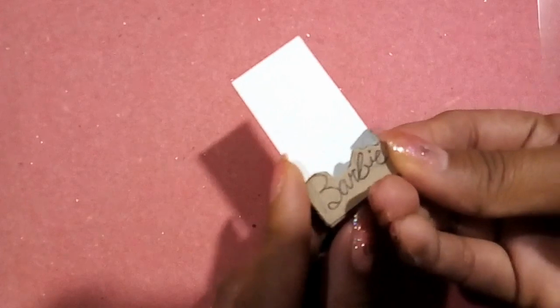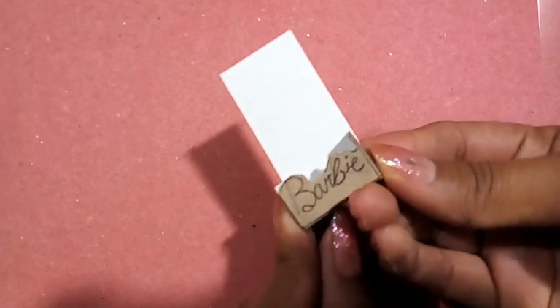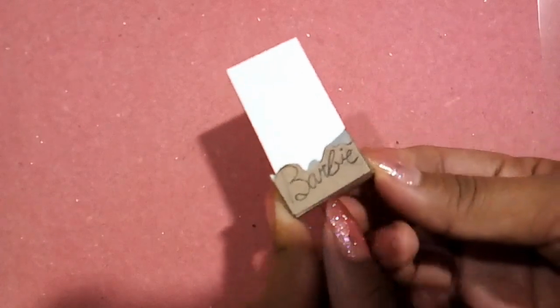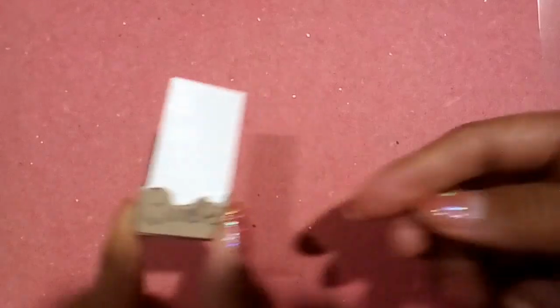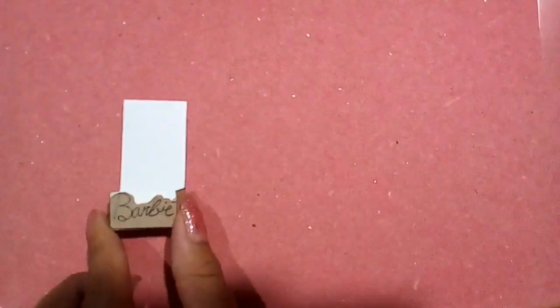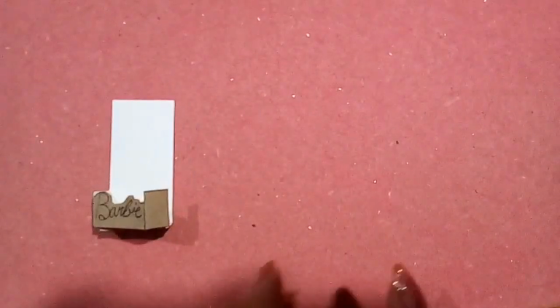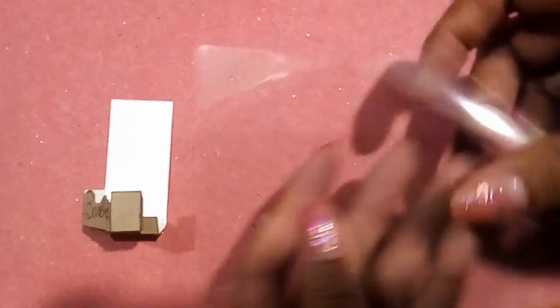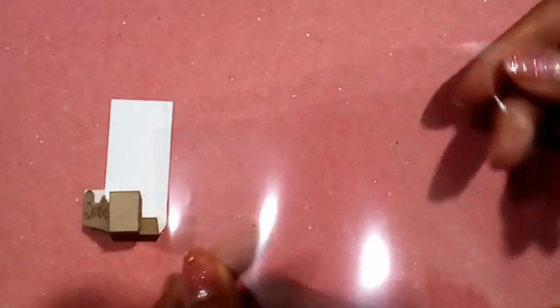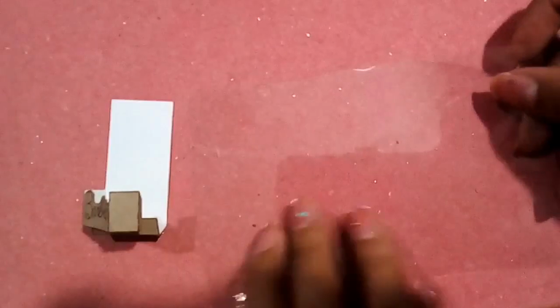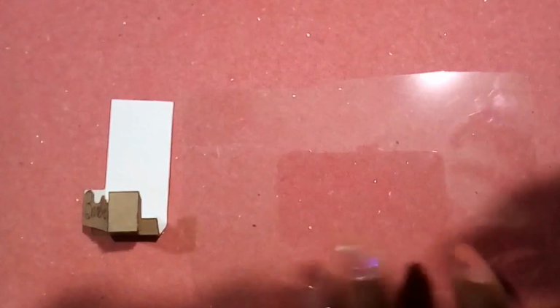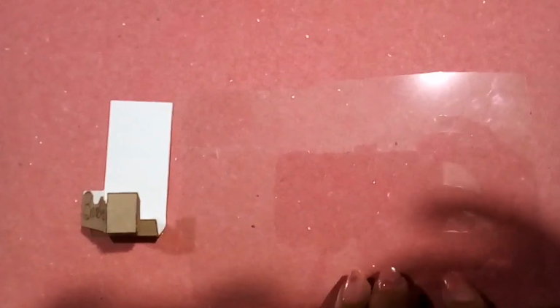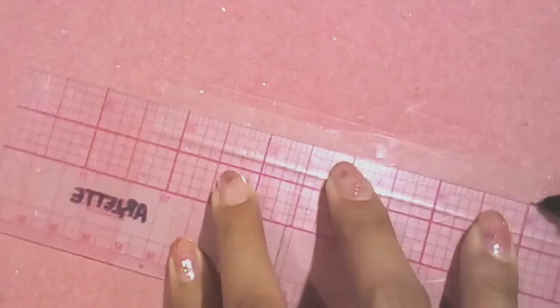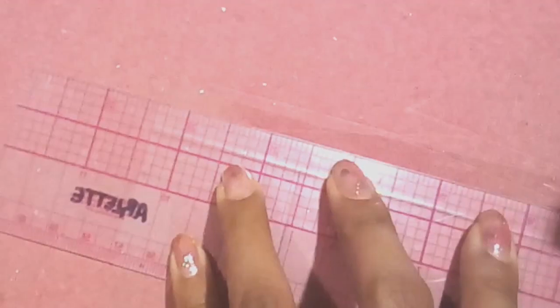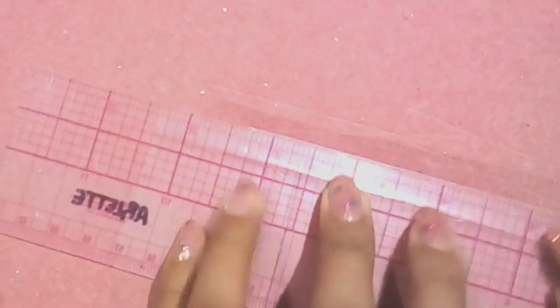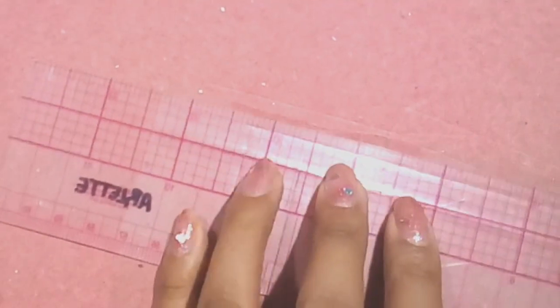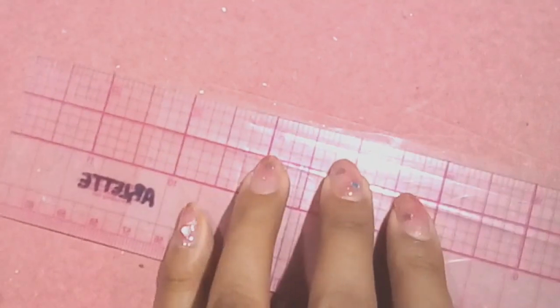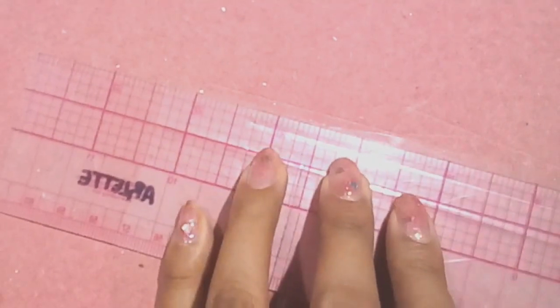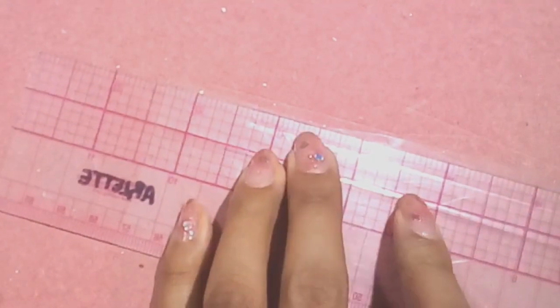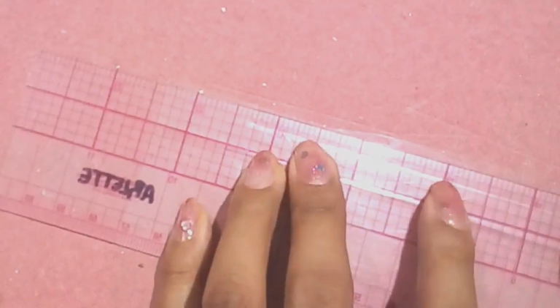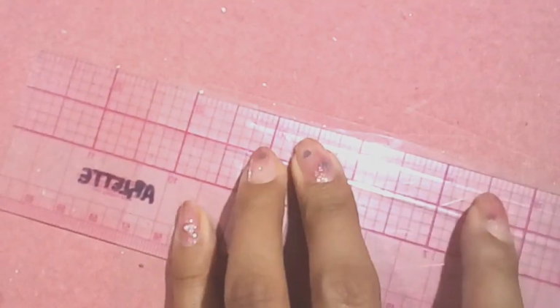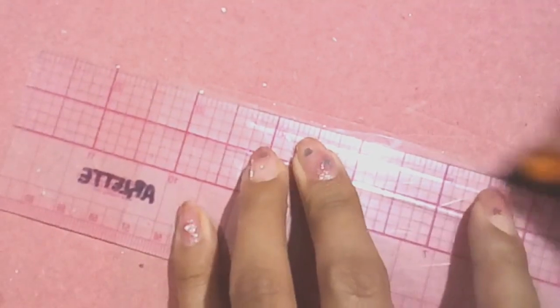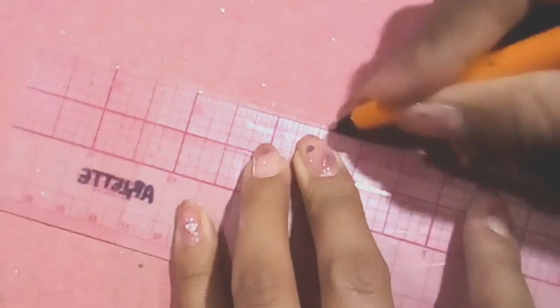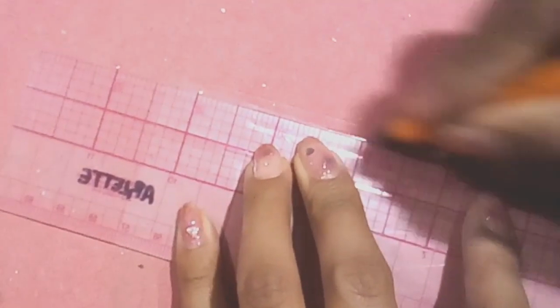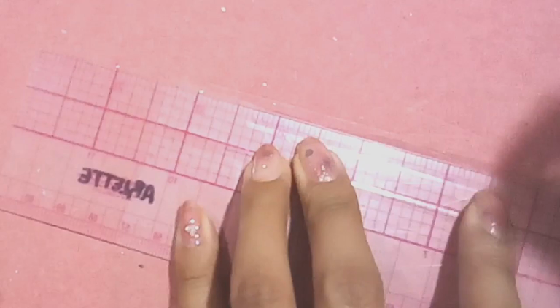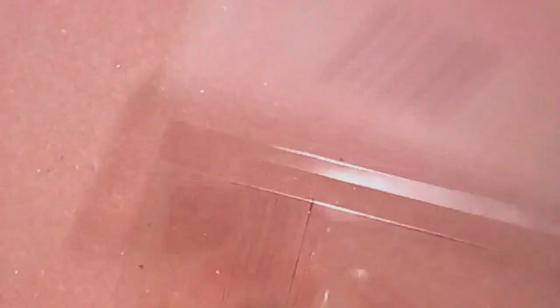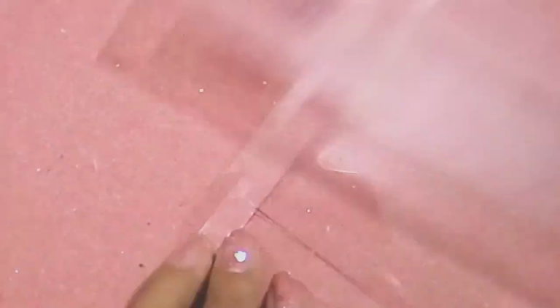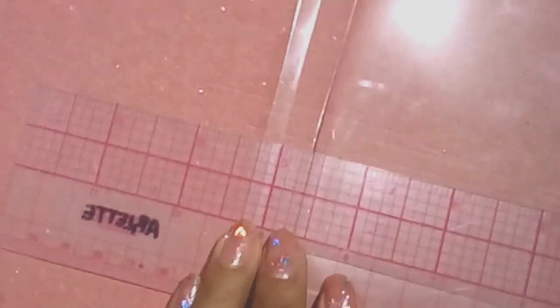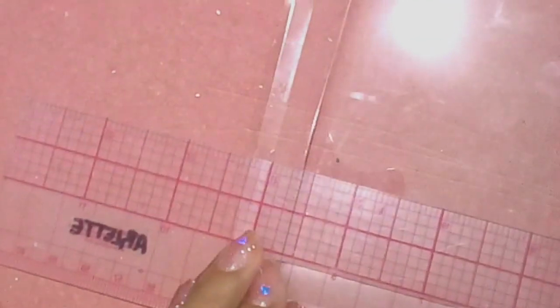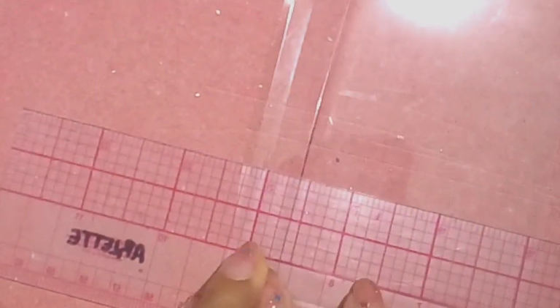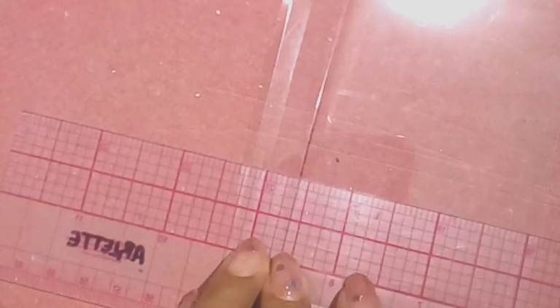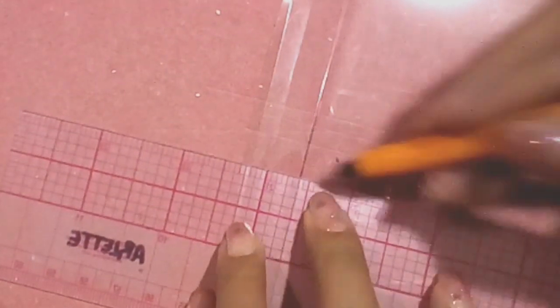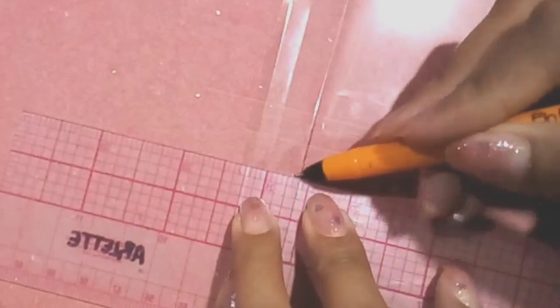Ahora nos falta recortar el acetato. Para esto tomarás de referencia las medidas de la cajita. Igual remarcarás fuerte con una pluma de punto fino para facilitar su doblez.